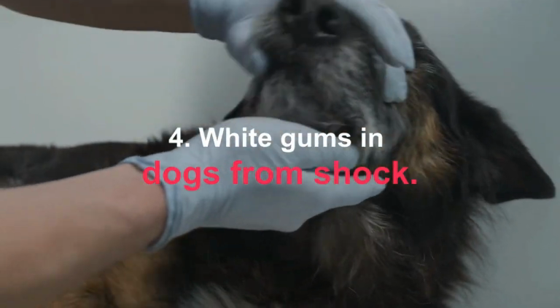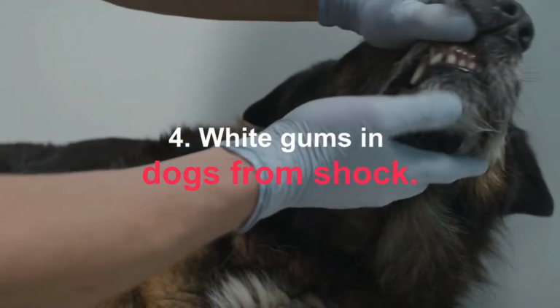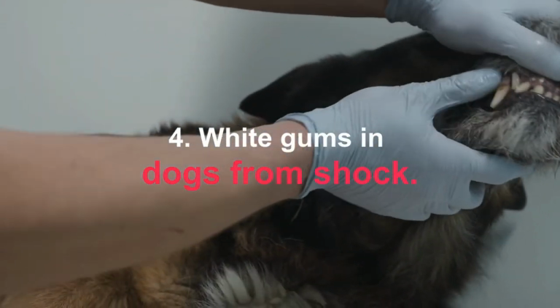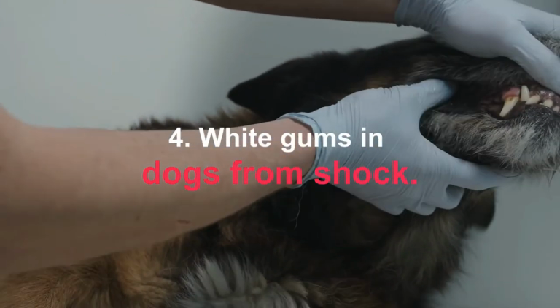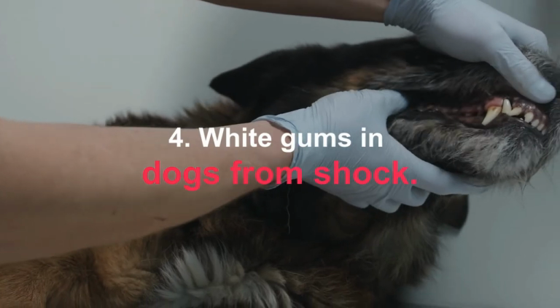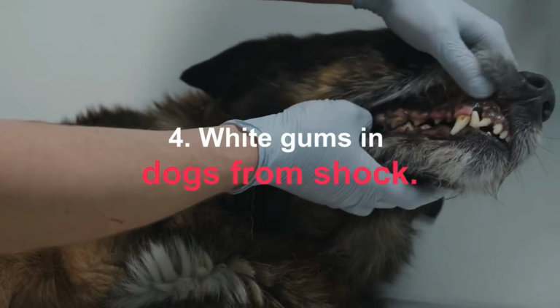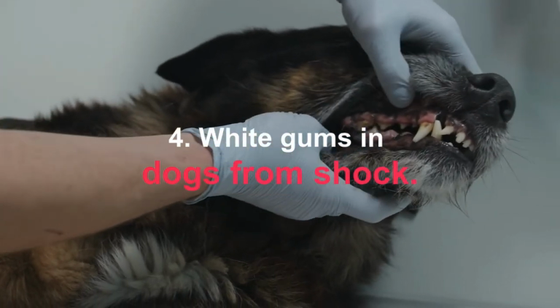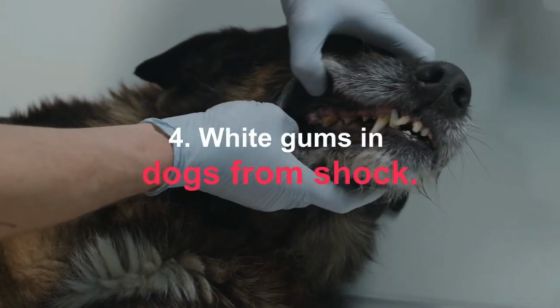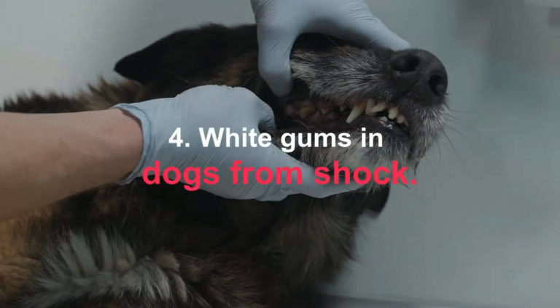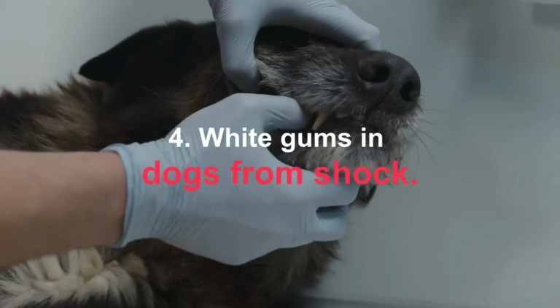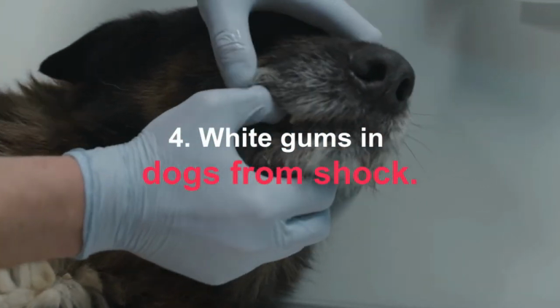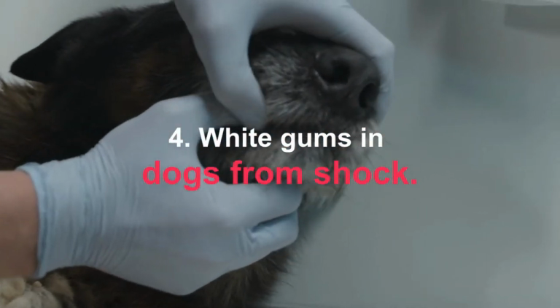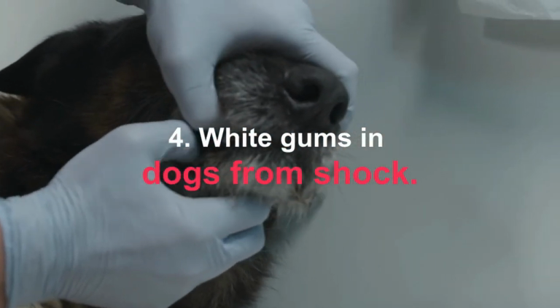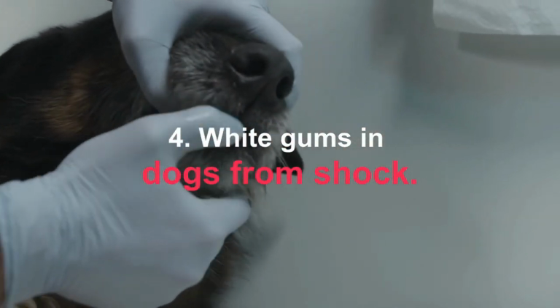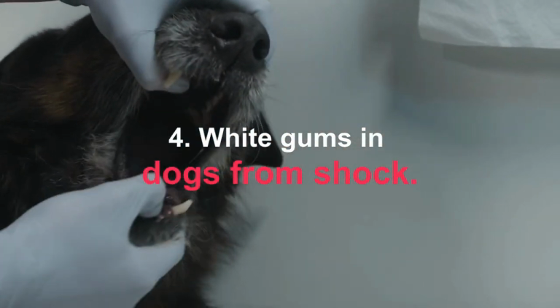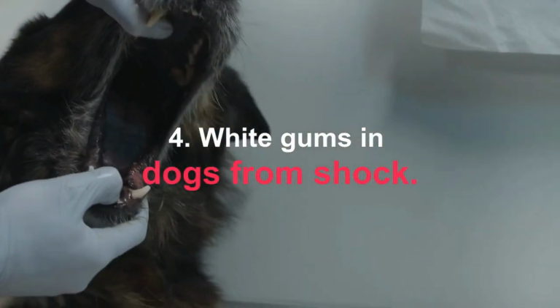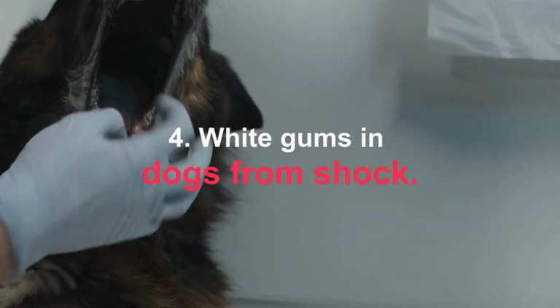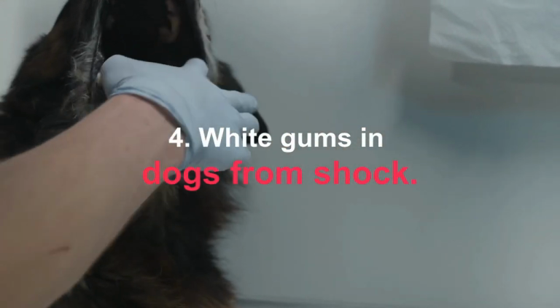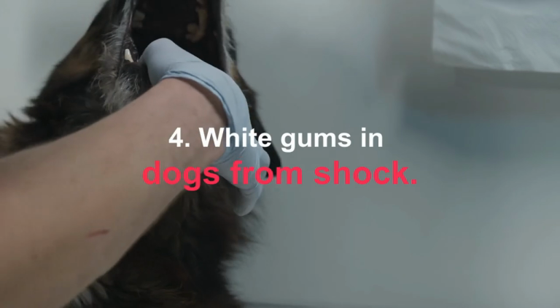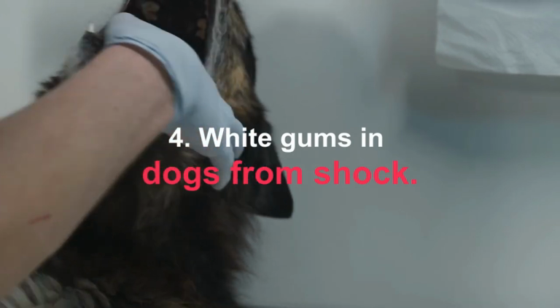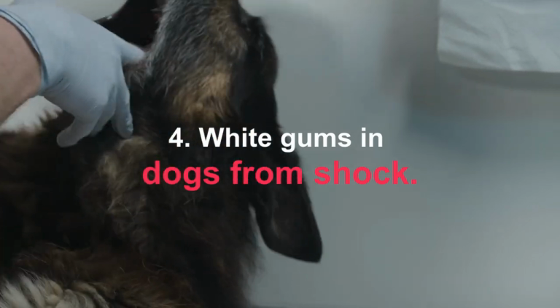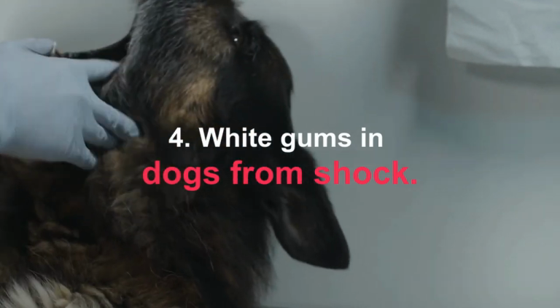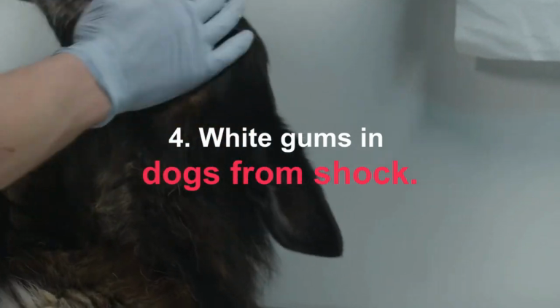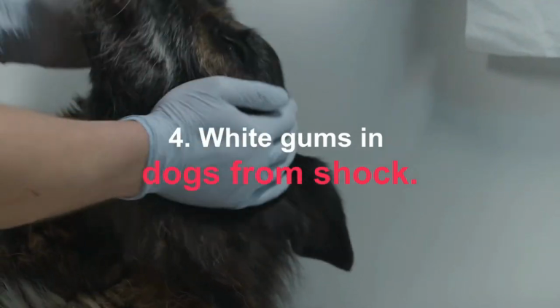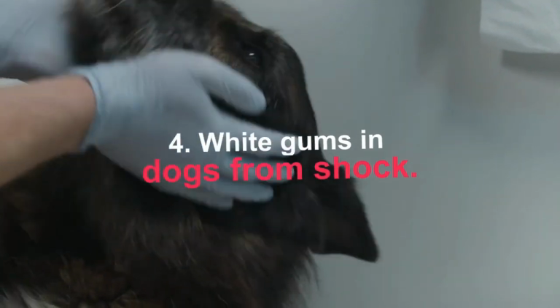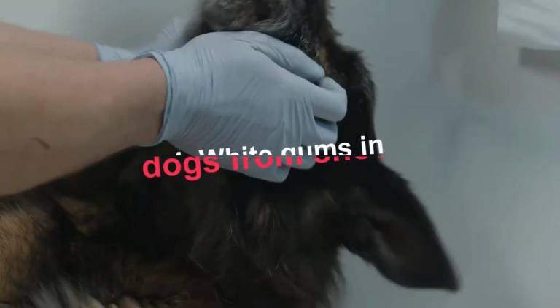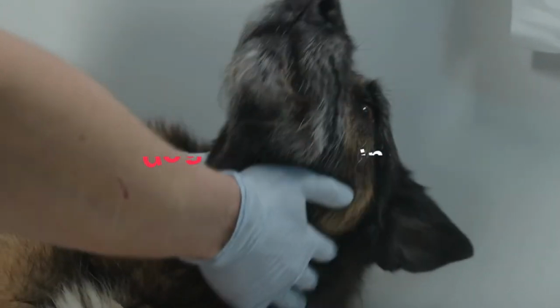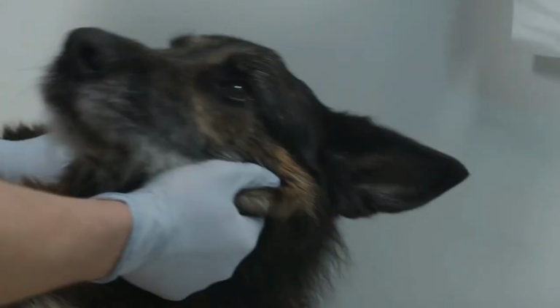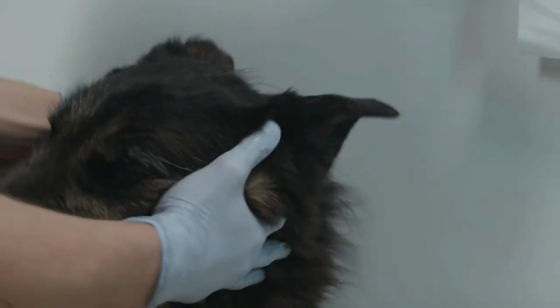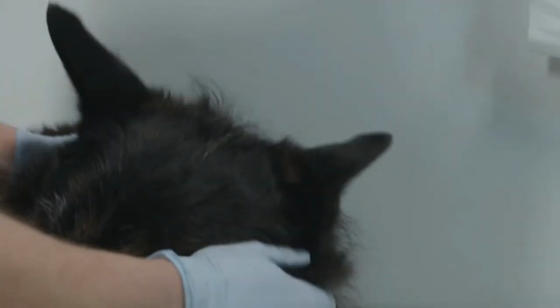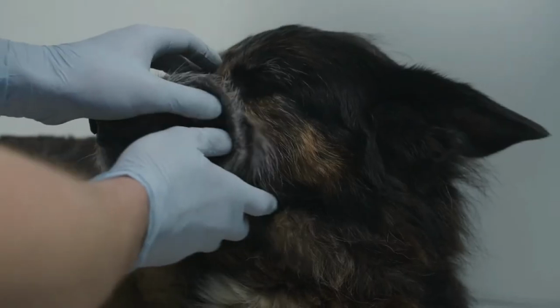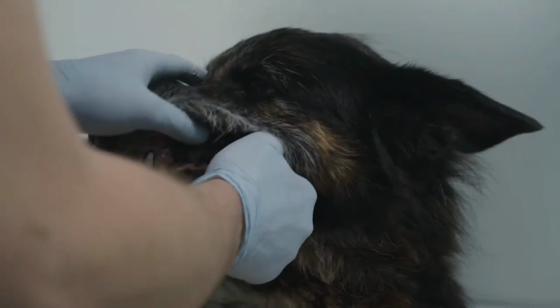As you have seen, the color change in the gums of dogs is always an indication that something is wrong. Therefore, it is essential to quickly go to the specialist for a first examination, especially if the gums are white.